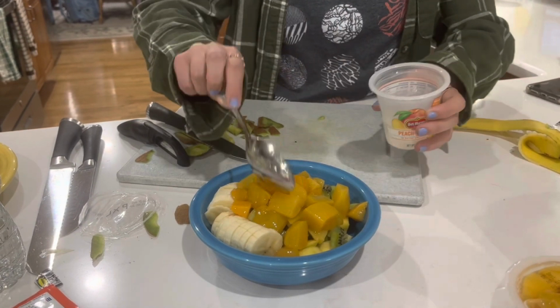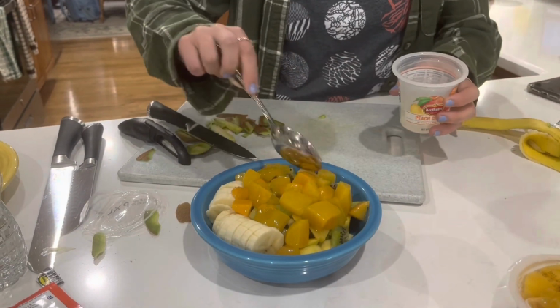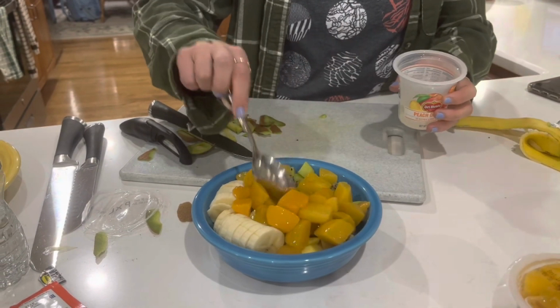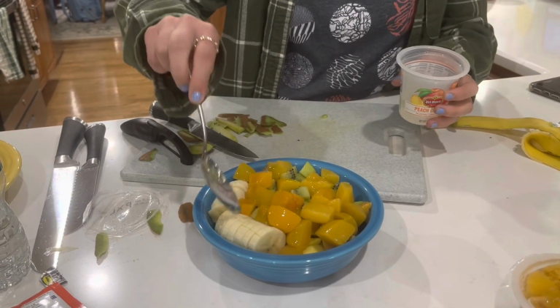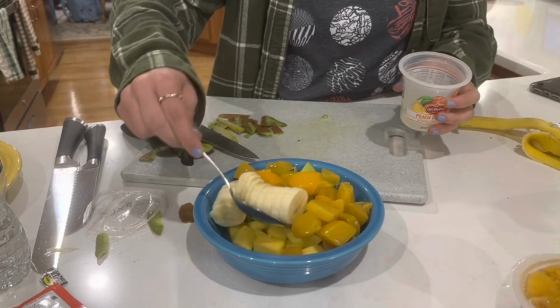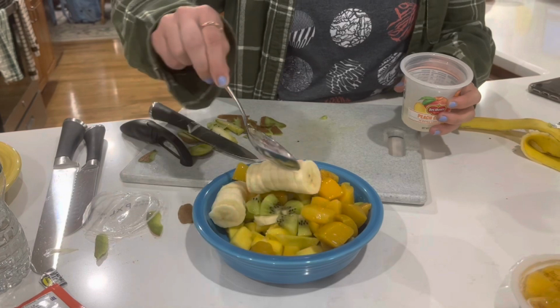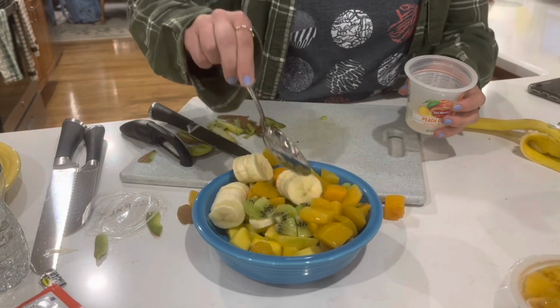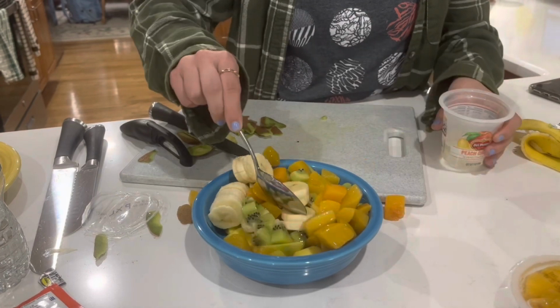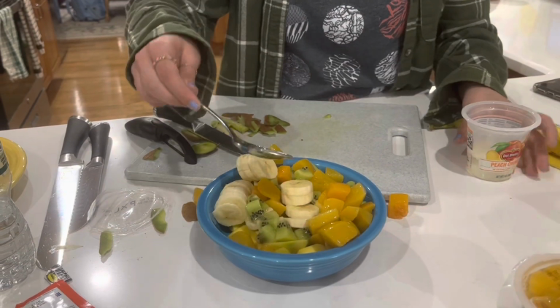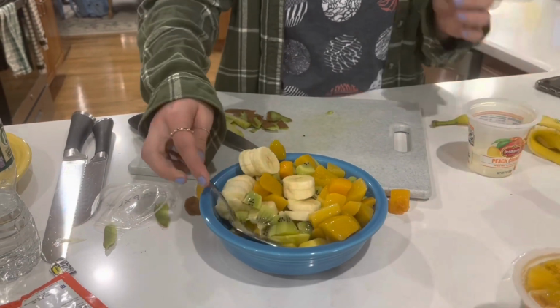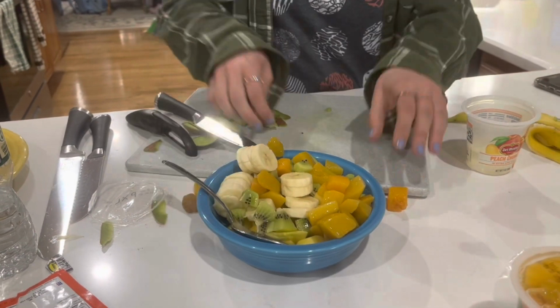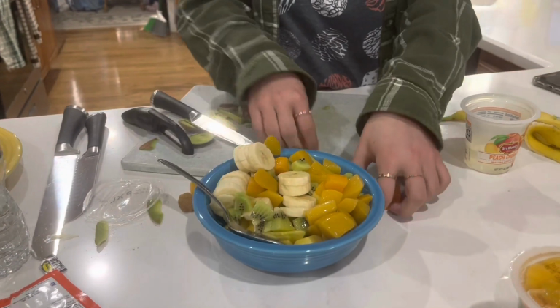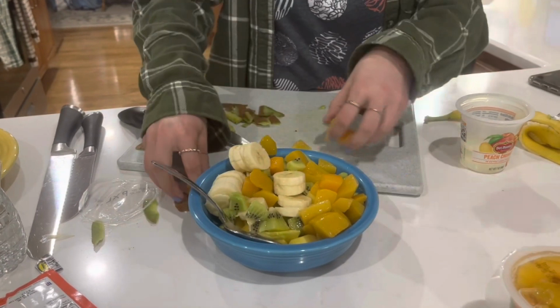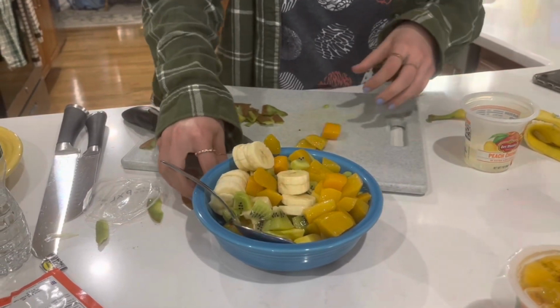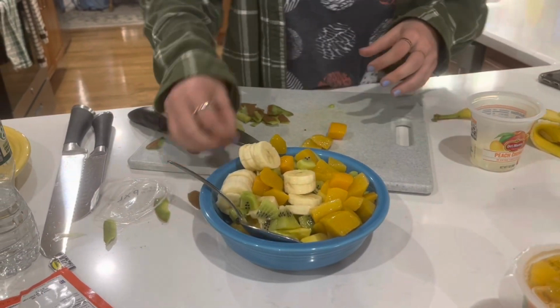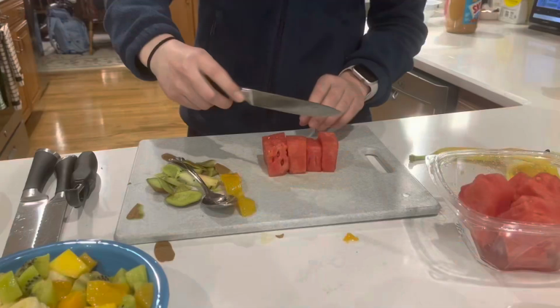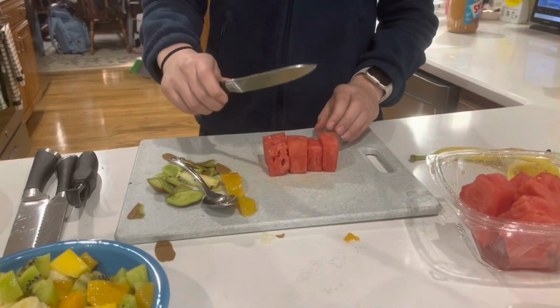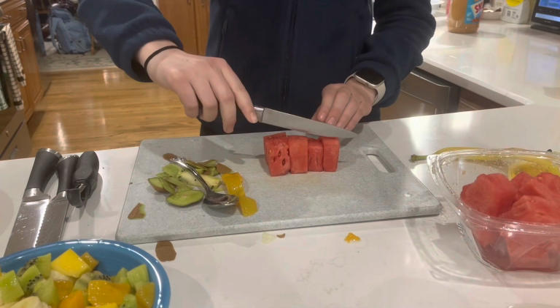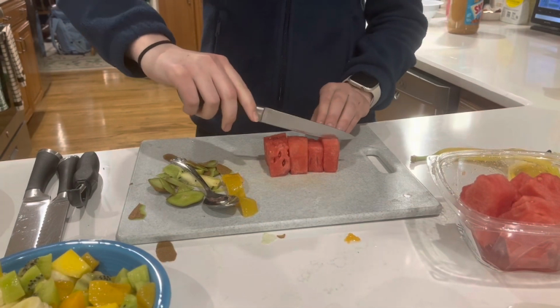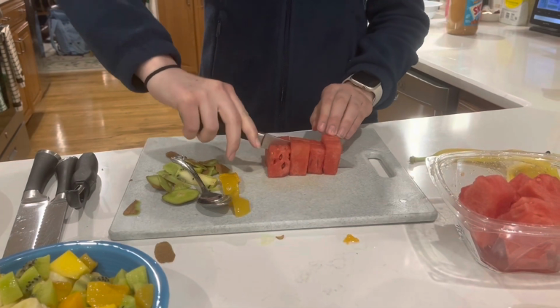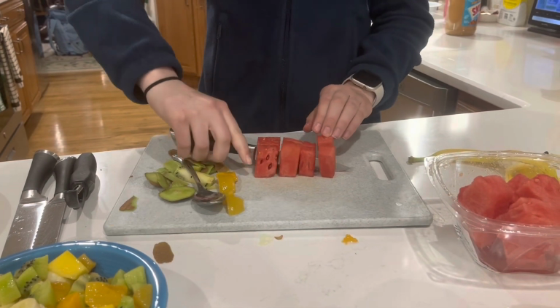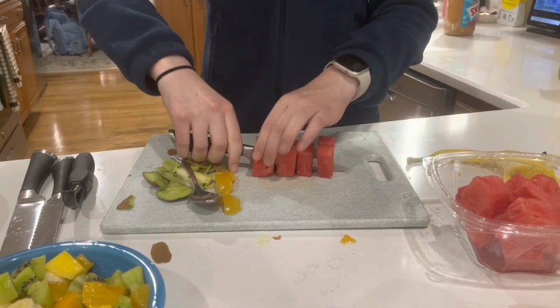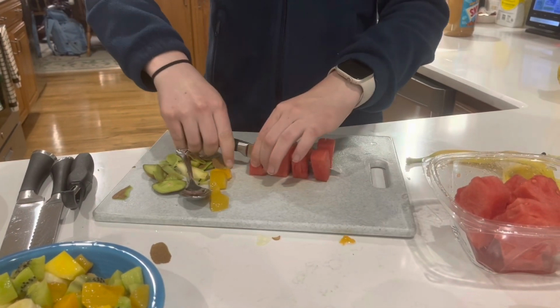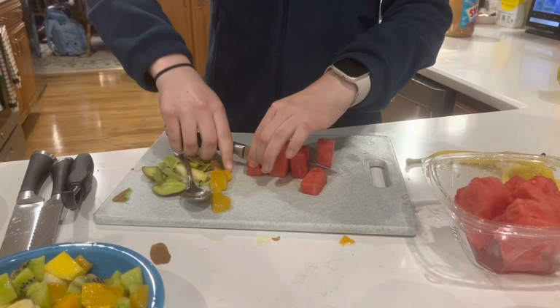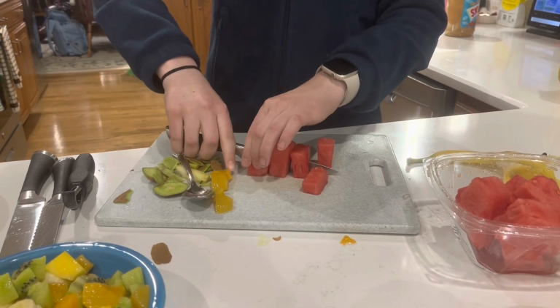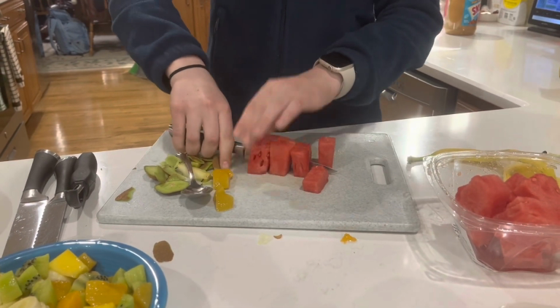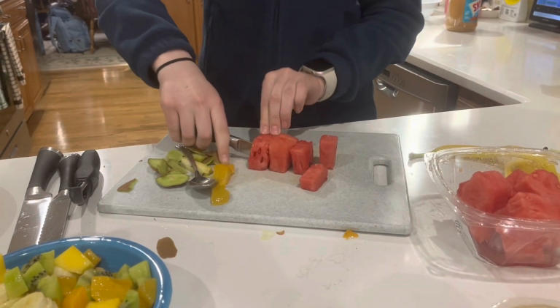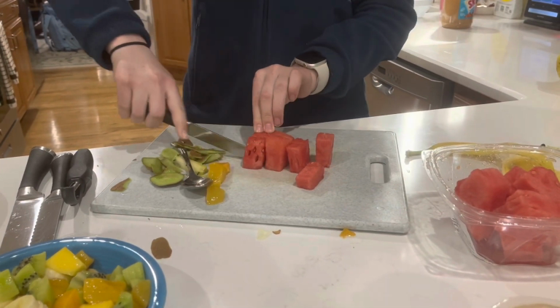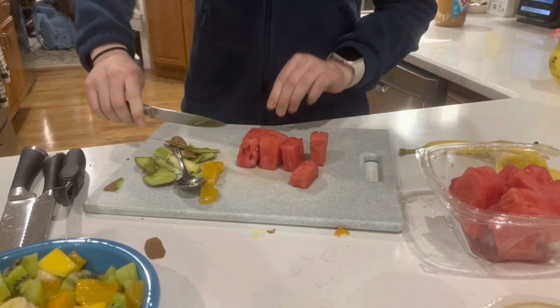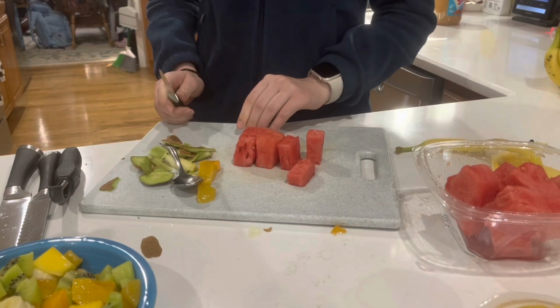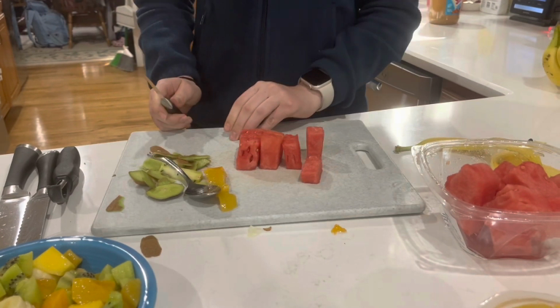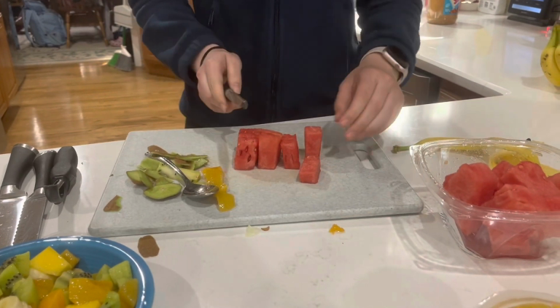You can start mixing the fruits together as we did, but we do have one more fruit to add. This final fruit that we are adding is watermelon to finish off our fruit salad. Slice it up into small pieces and then add it into your bowl.